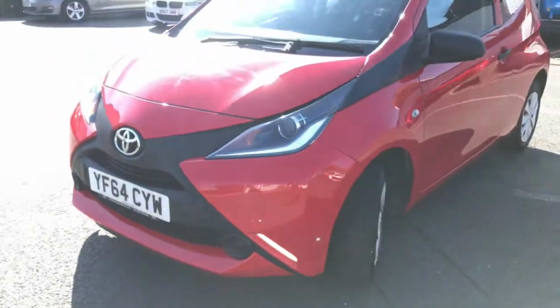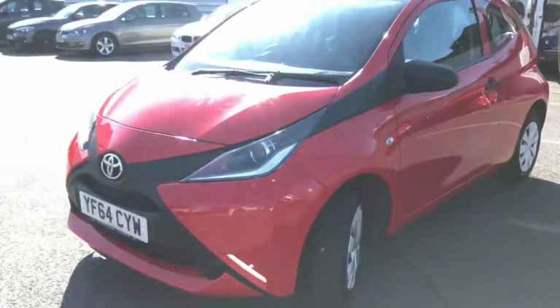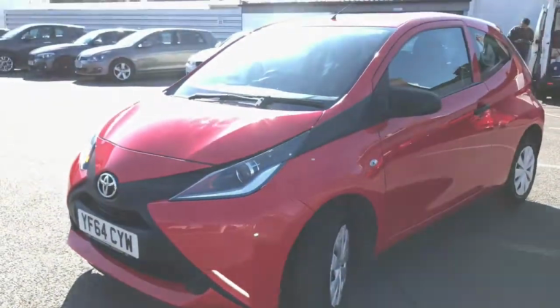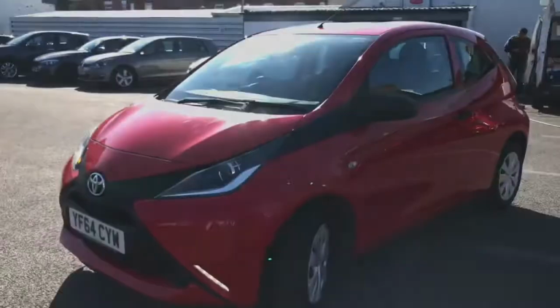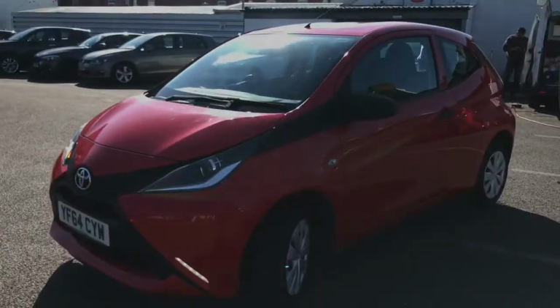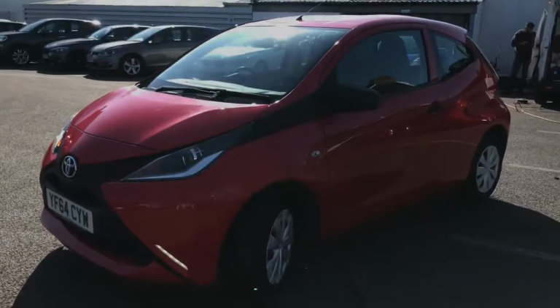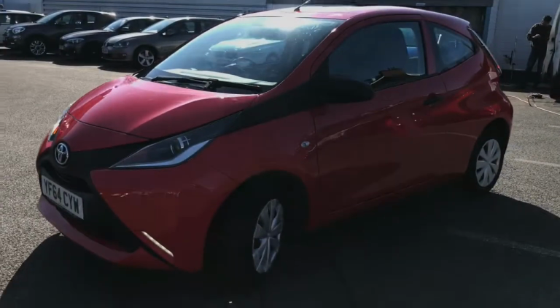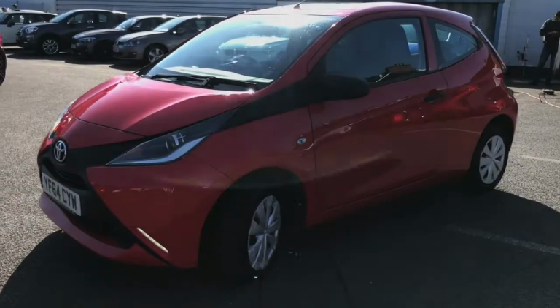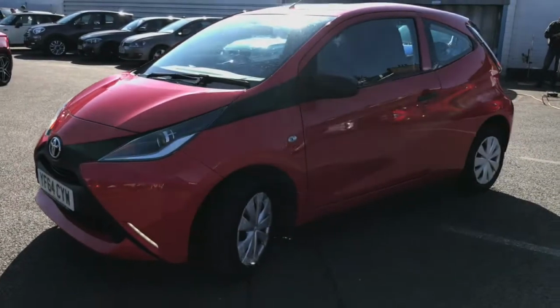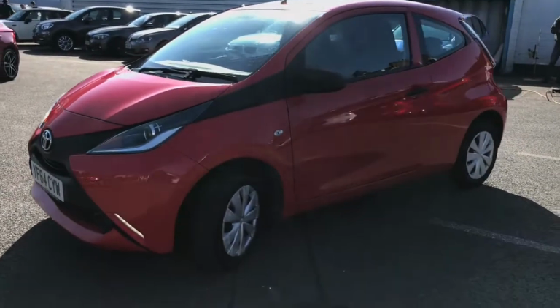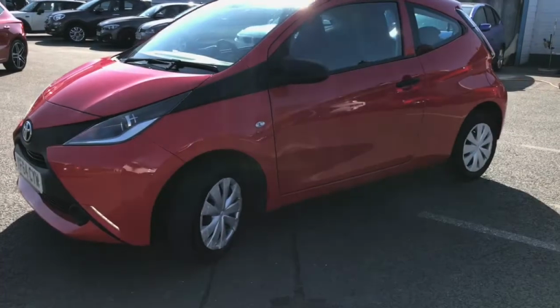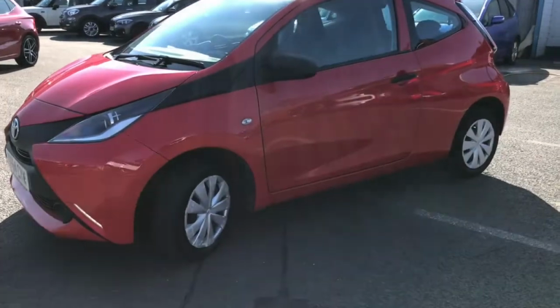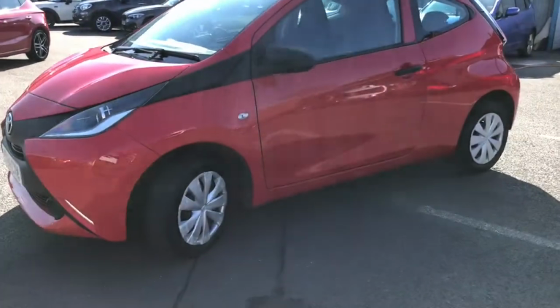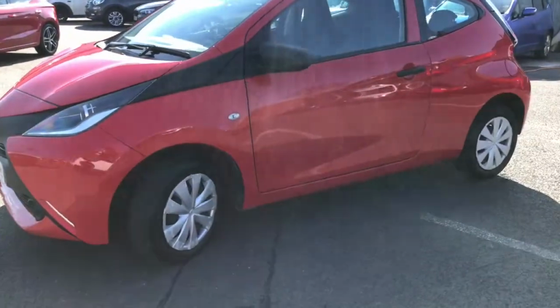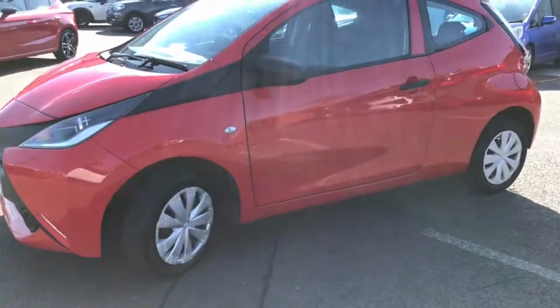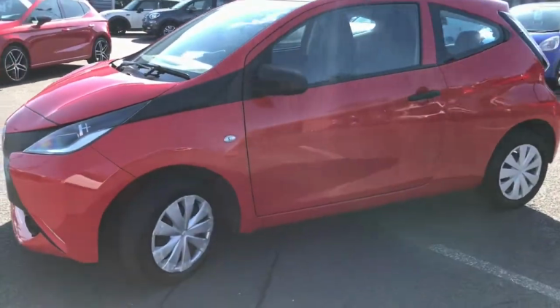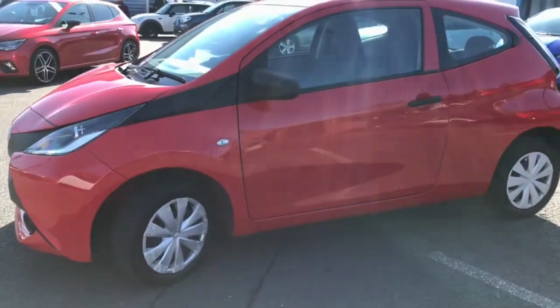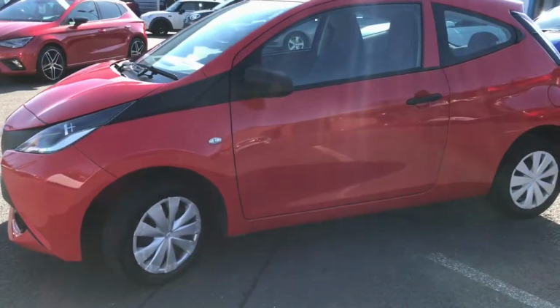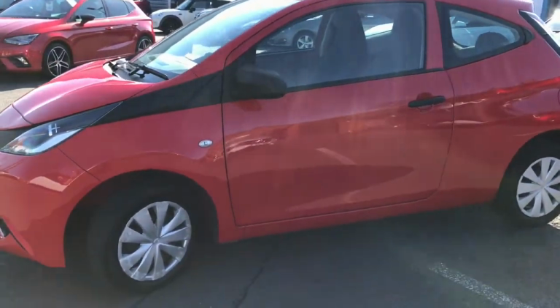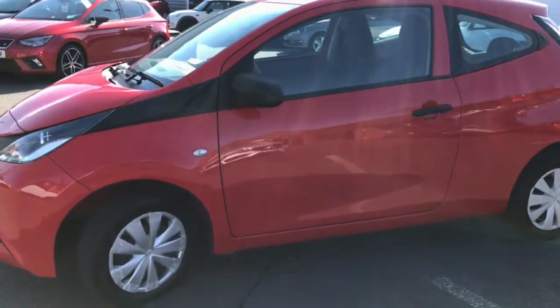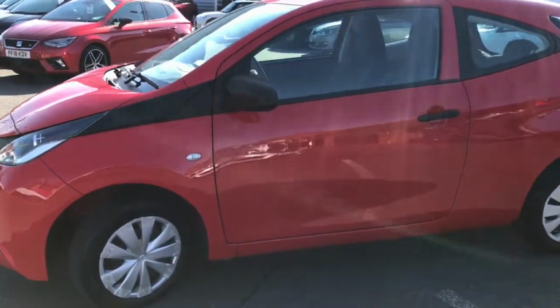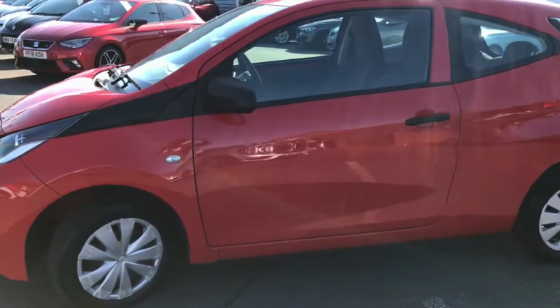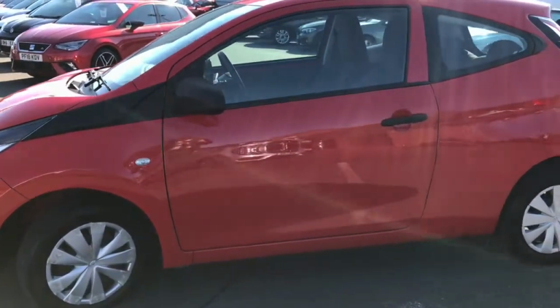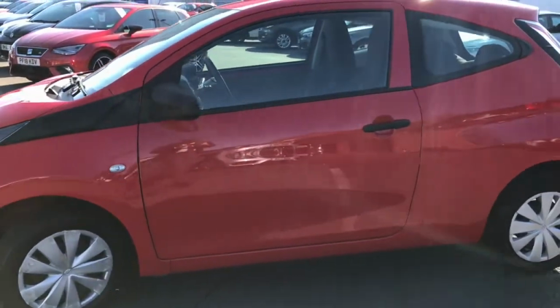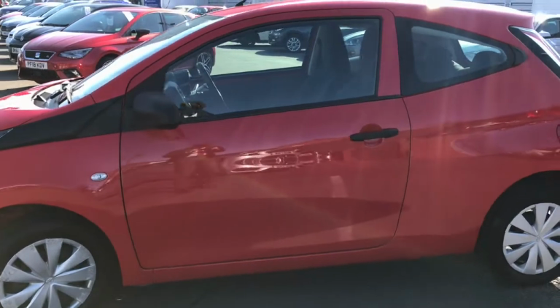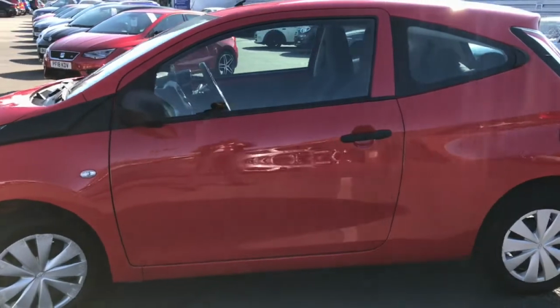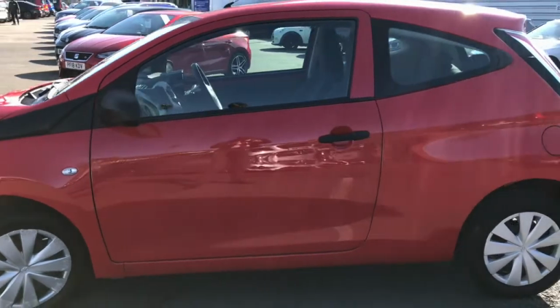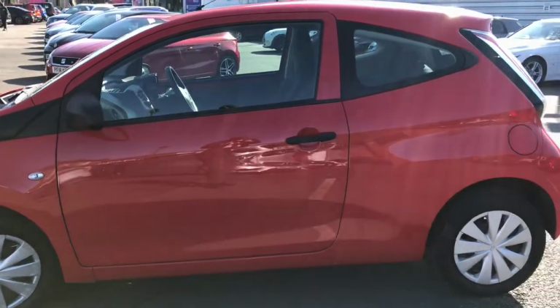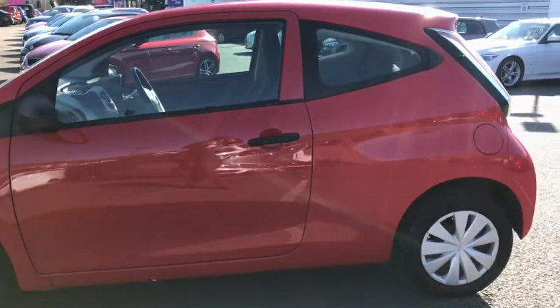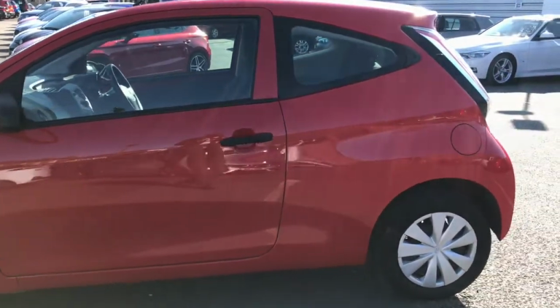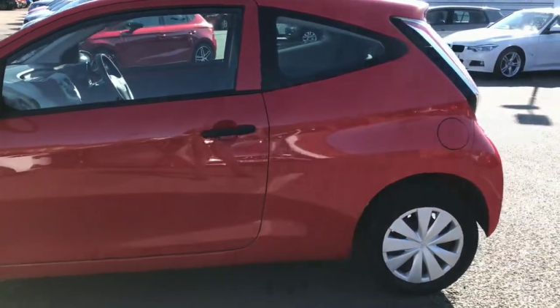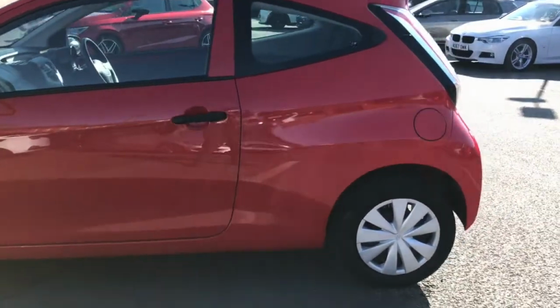Its last service was at 41,000 miles and it's currently at 43,000 miles. It's had two owners and it comes with two keys. It looks very smart in the chilli red.